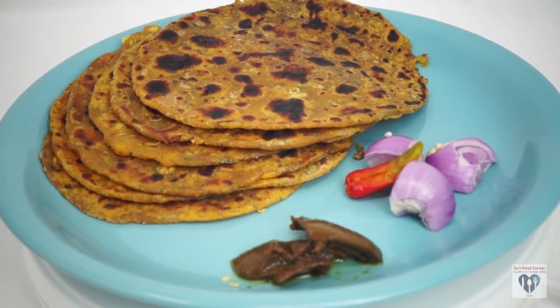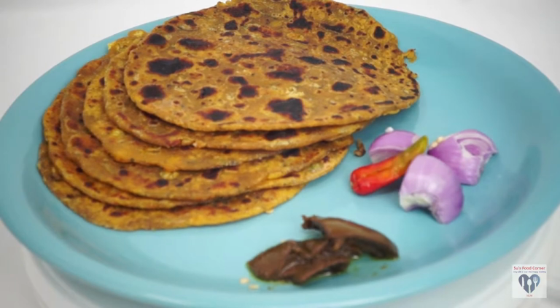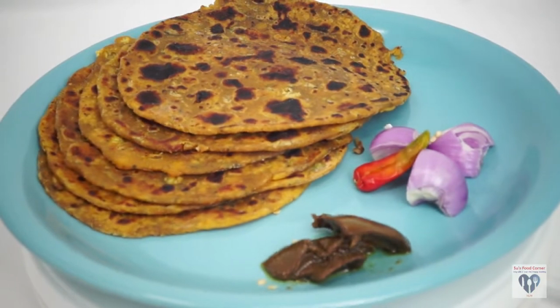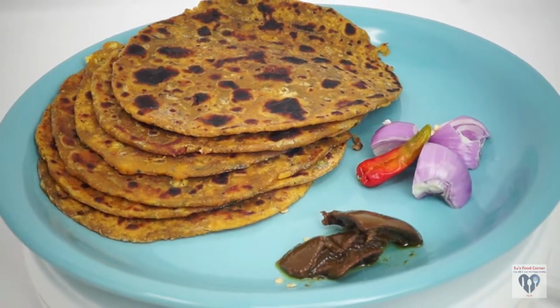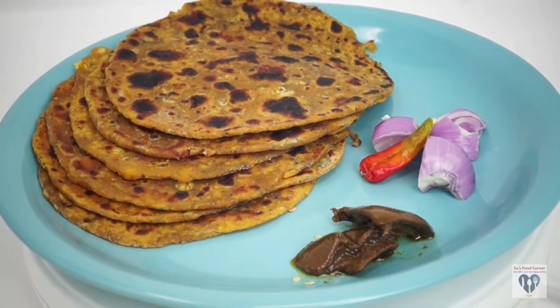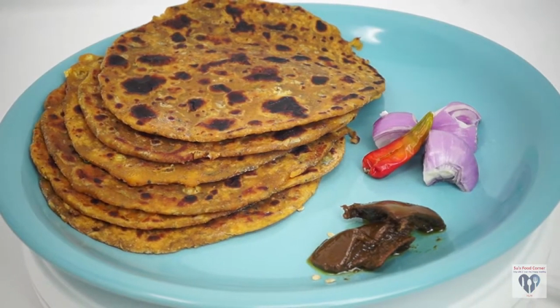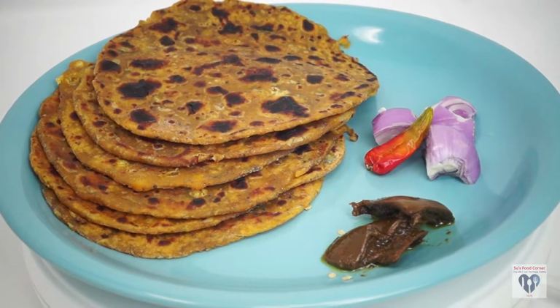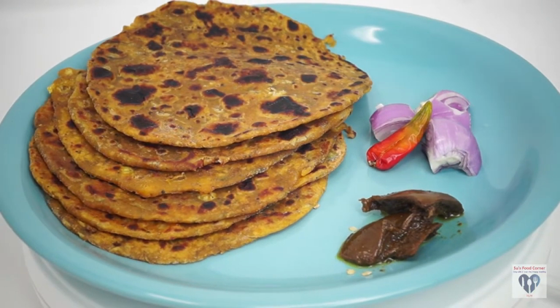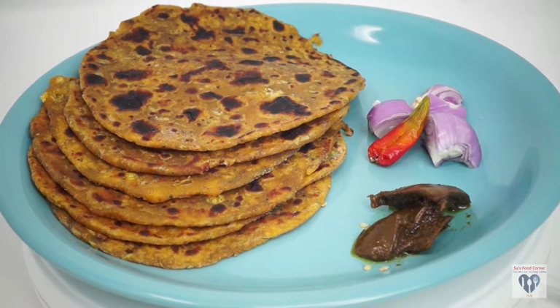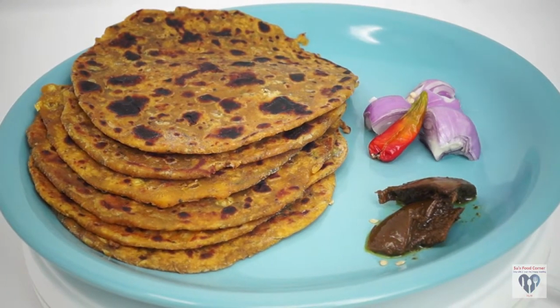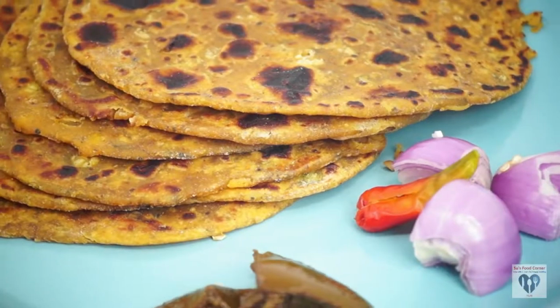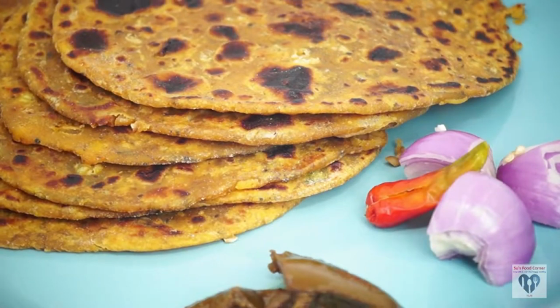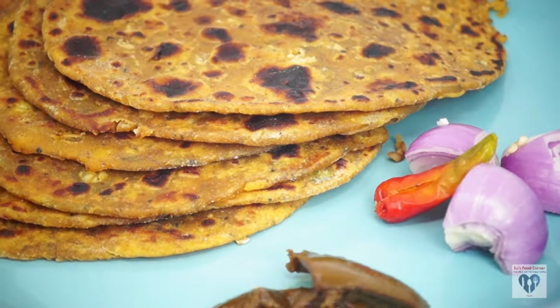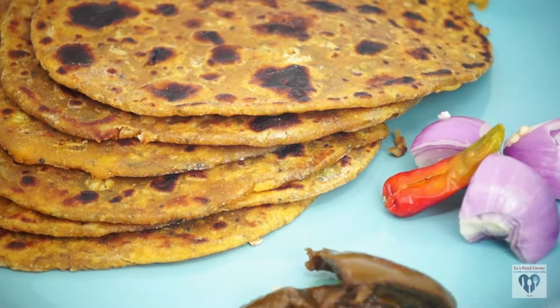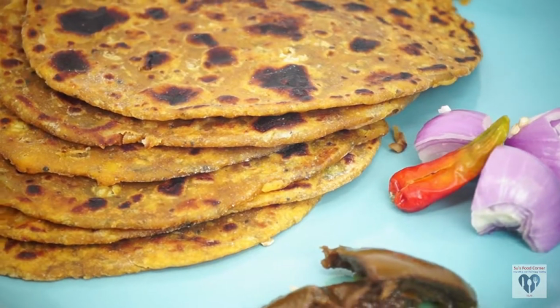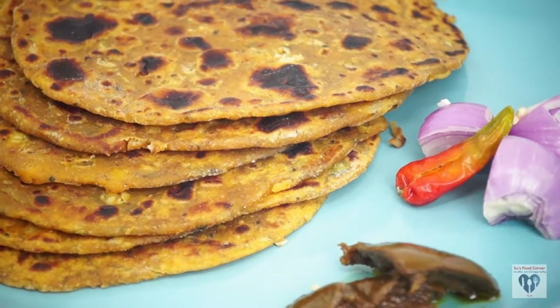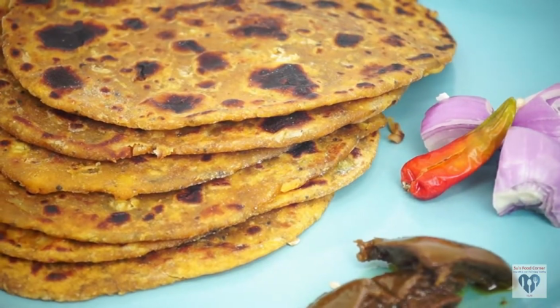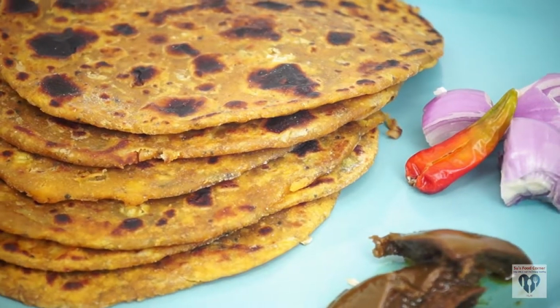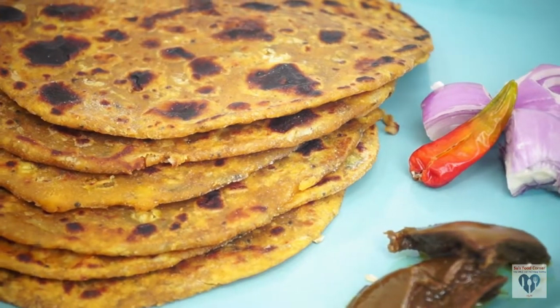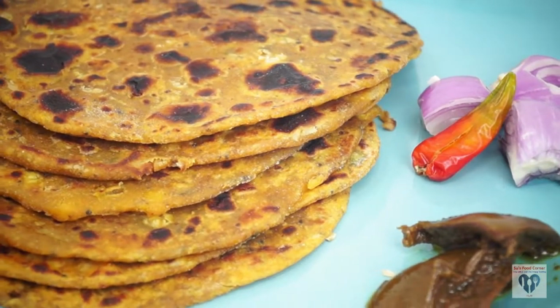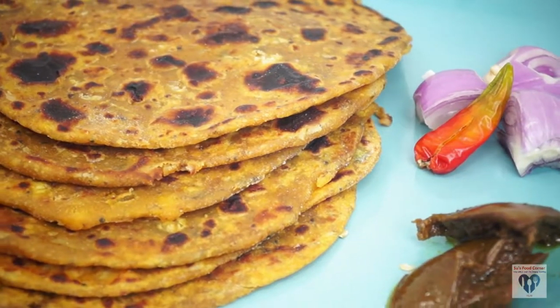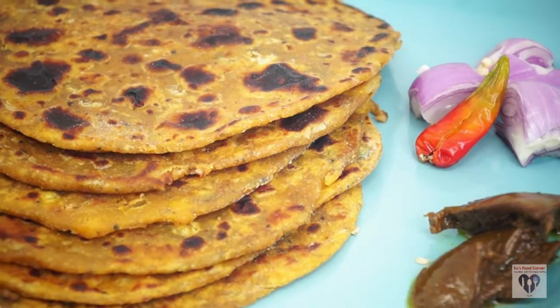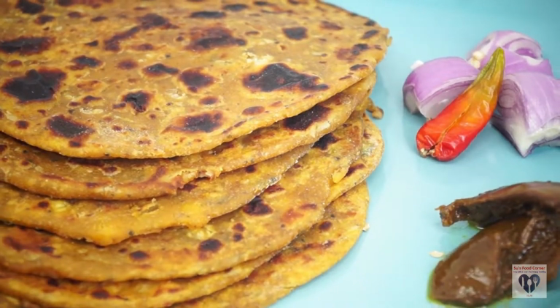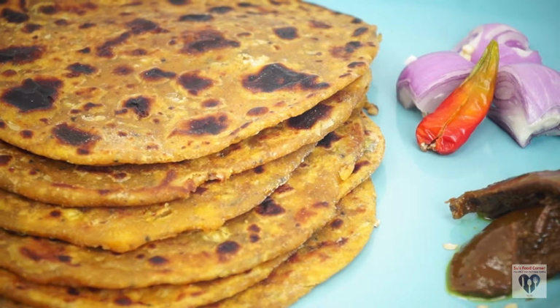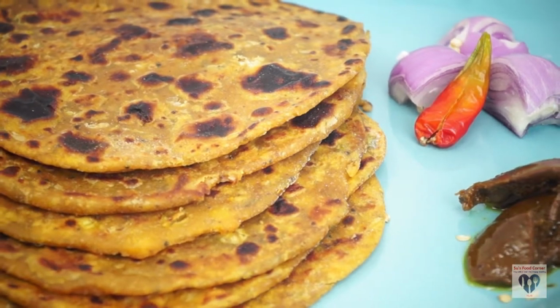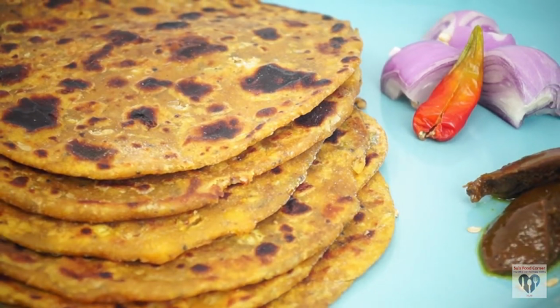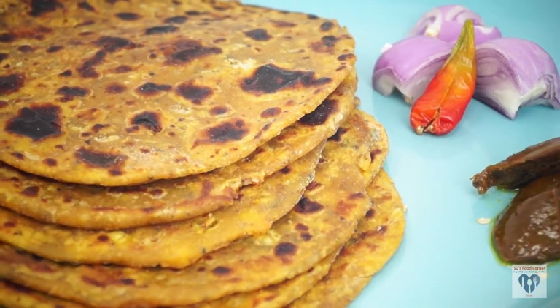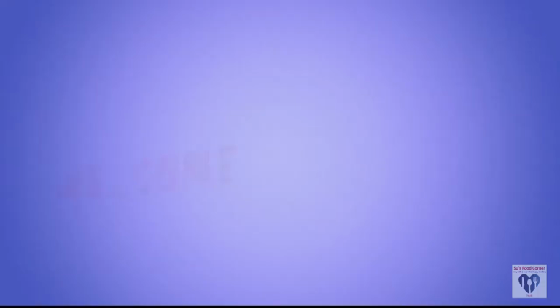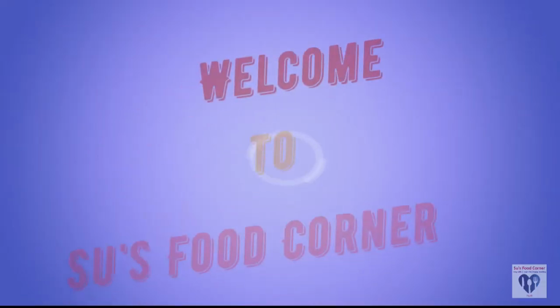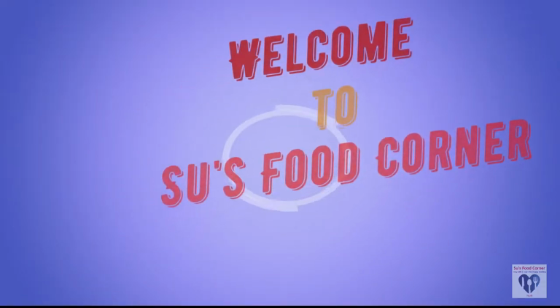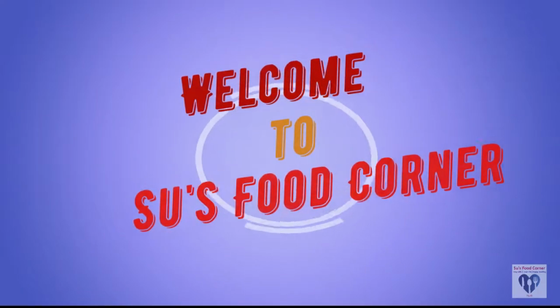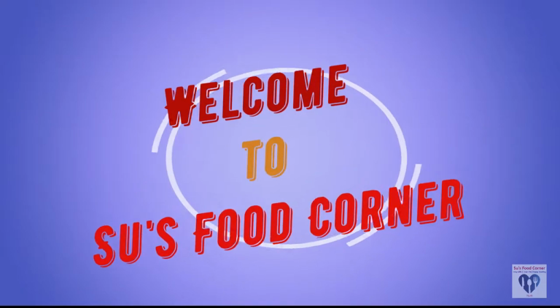Then I will have brown sugar. Thank you very much for having me. I am very happy to see you in the channel. We are very happy to see you.